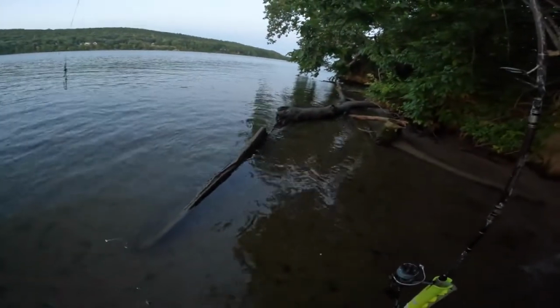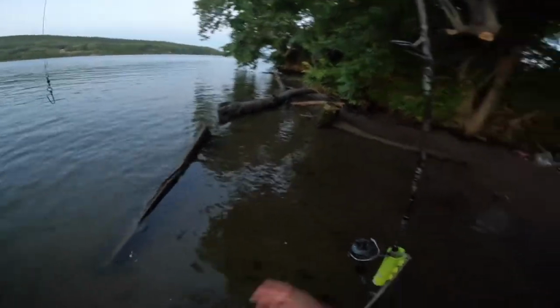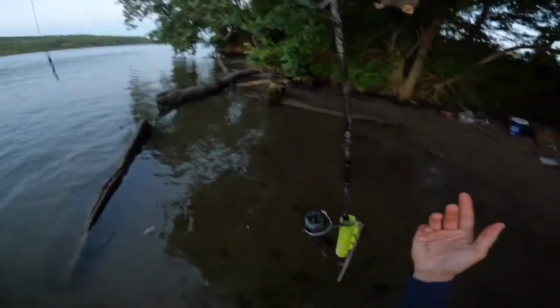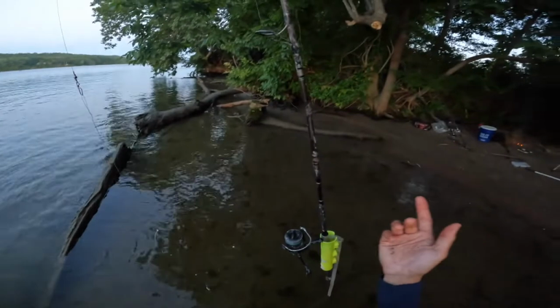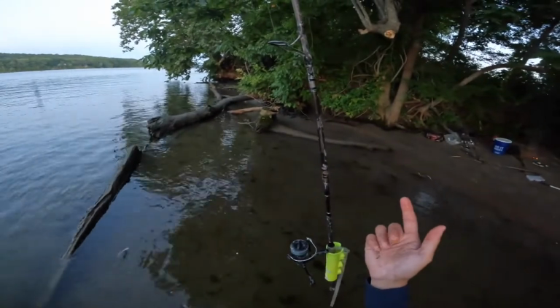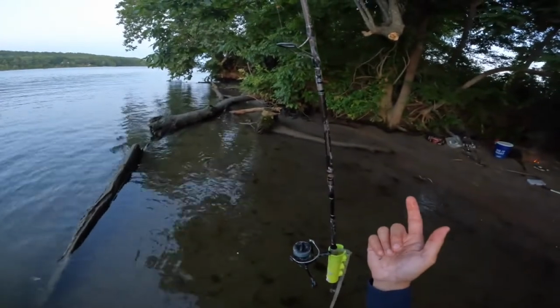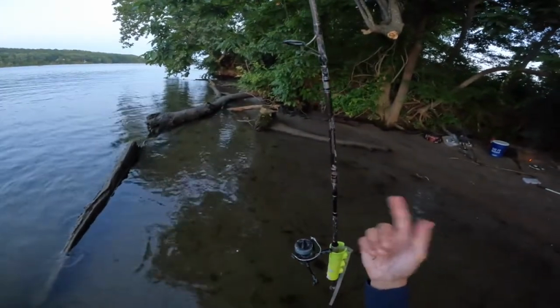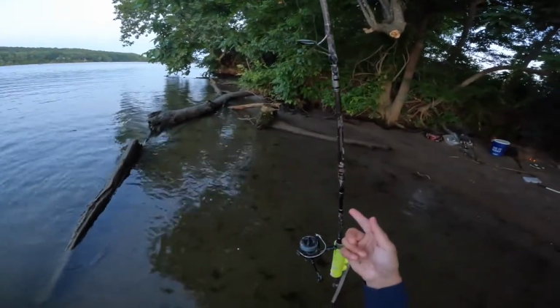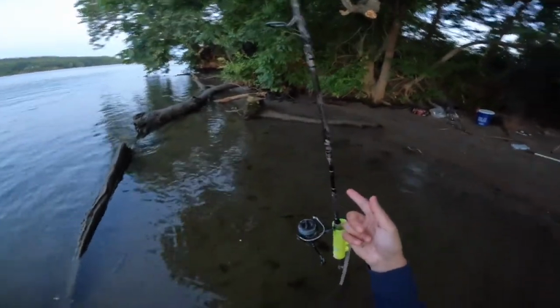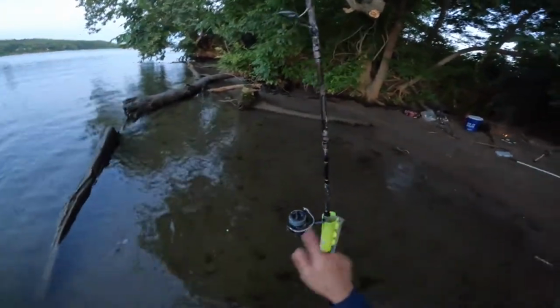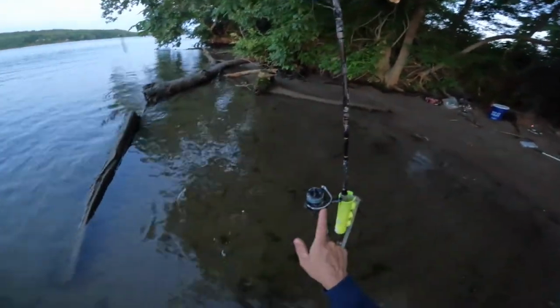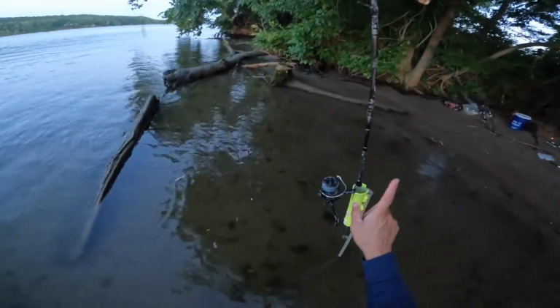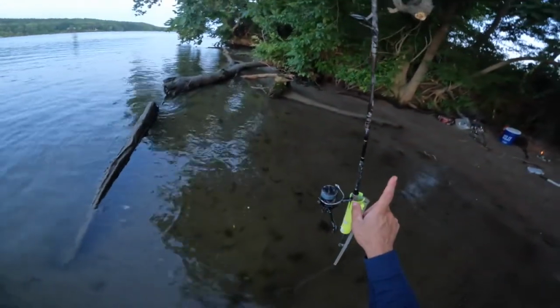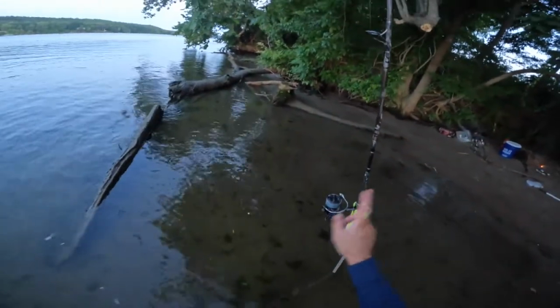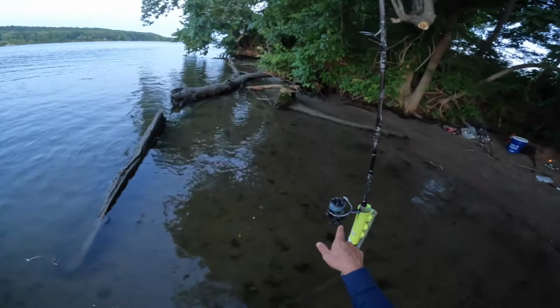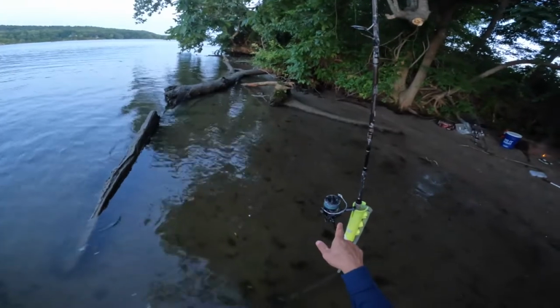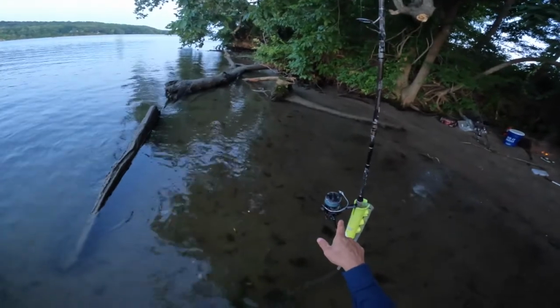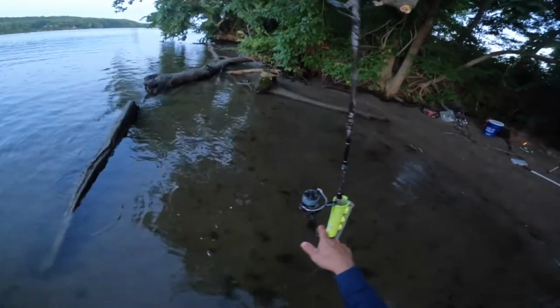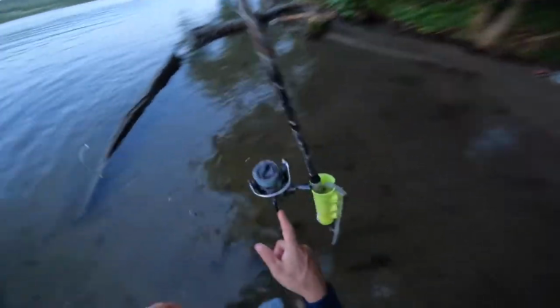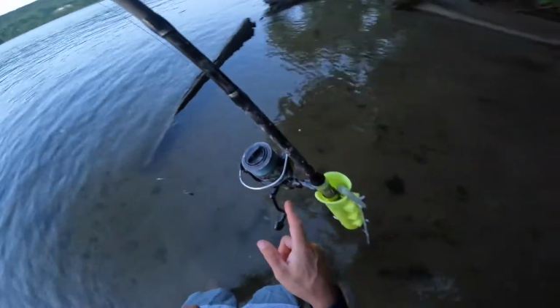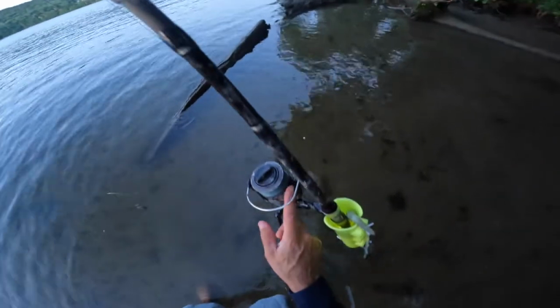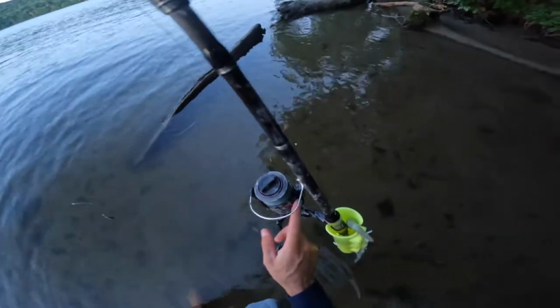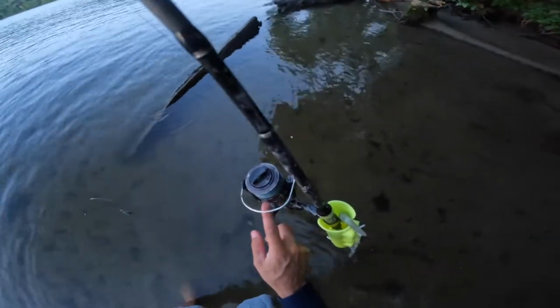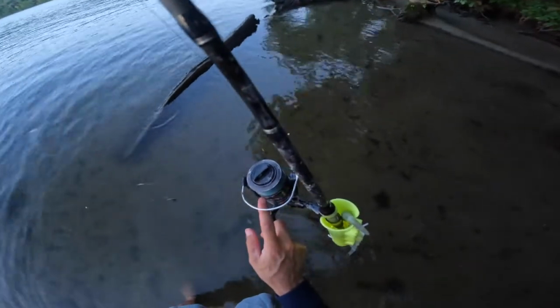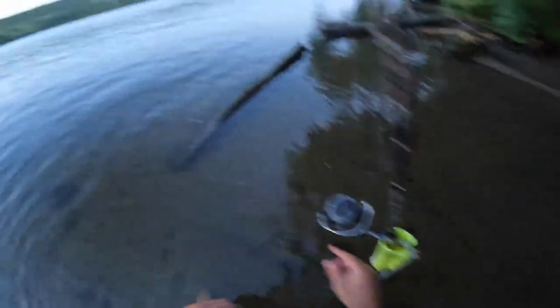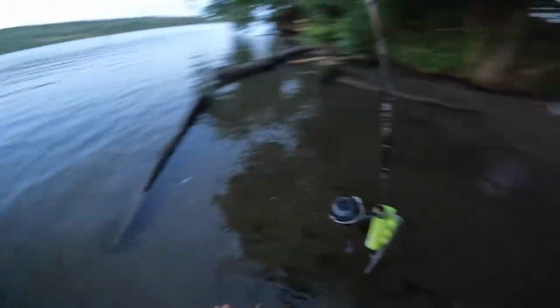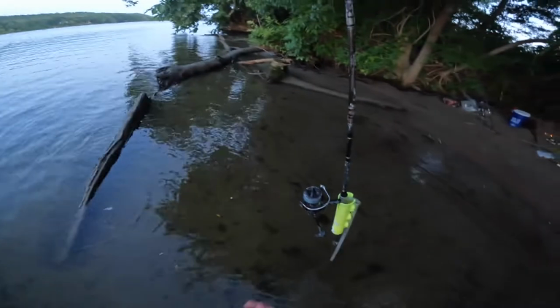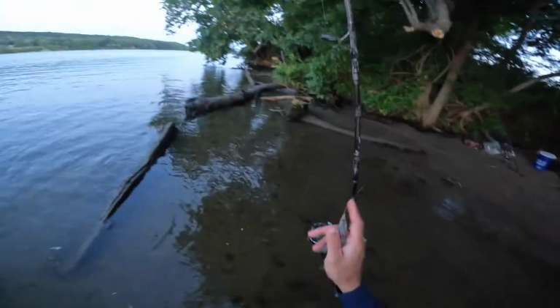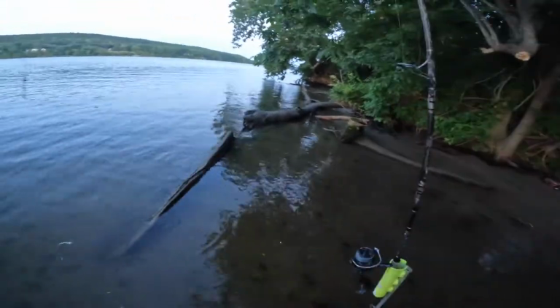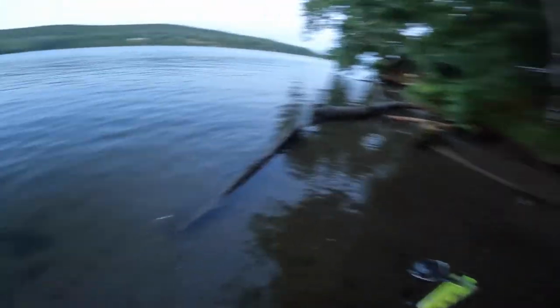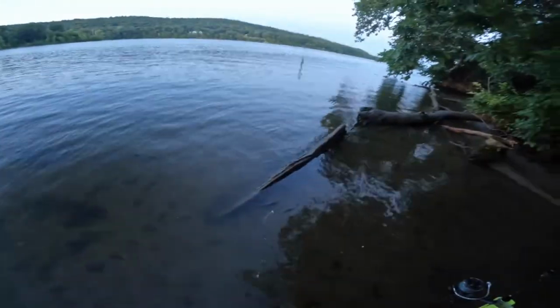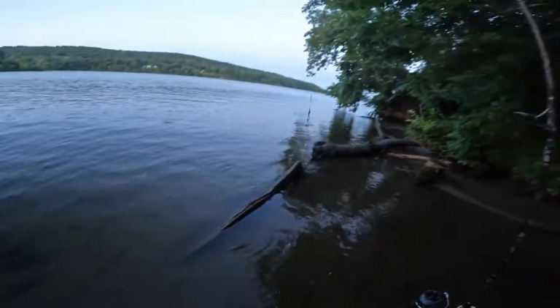So I'm using my carp rod. This is an 8'6" Tsunami Airwave. I just got these Daiwa — Black Widow Biting Runs. And I've got 20 pound Power Pro Braid on there.